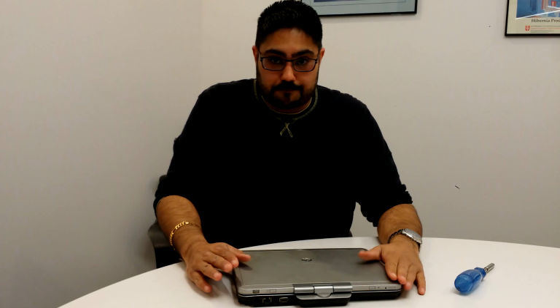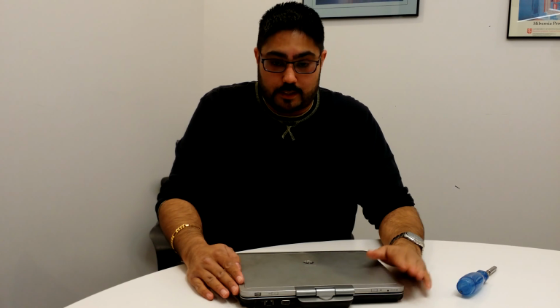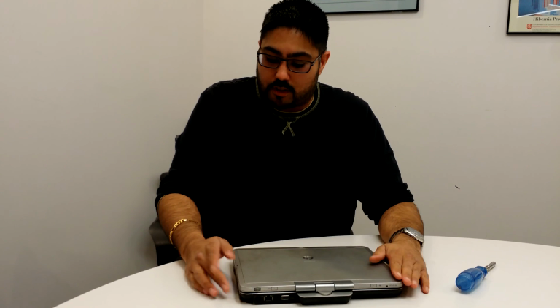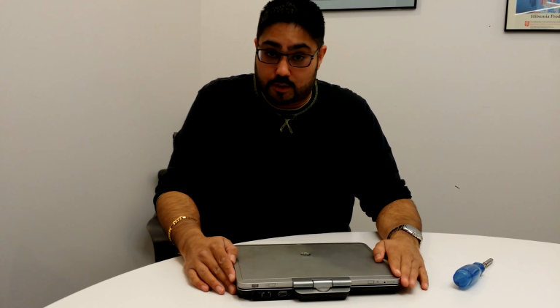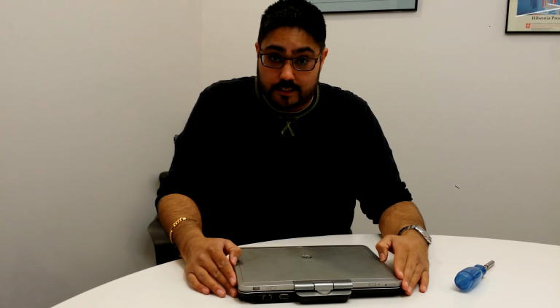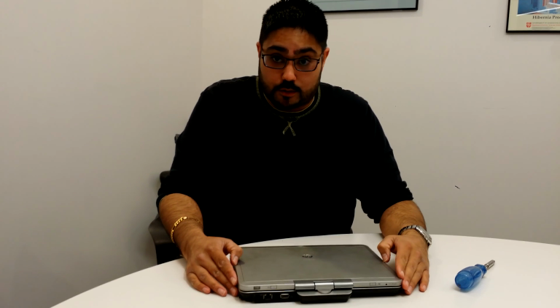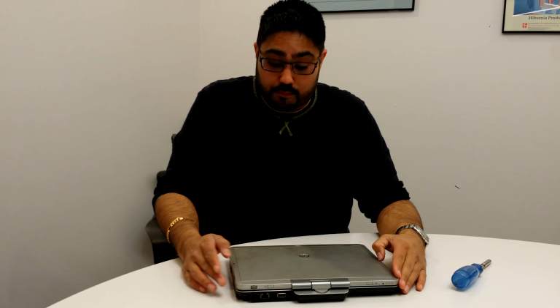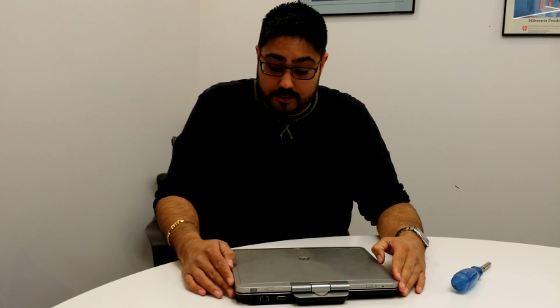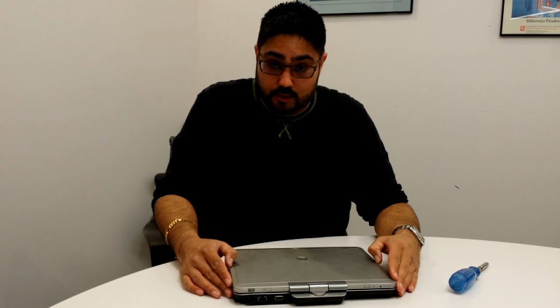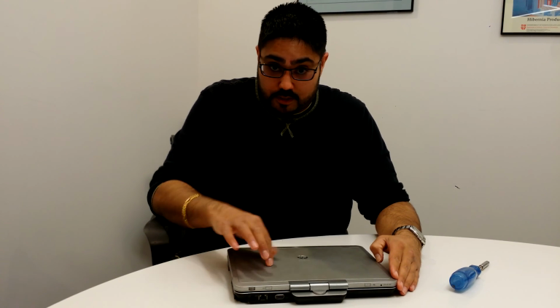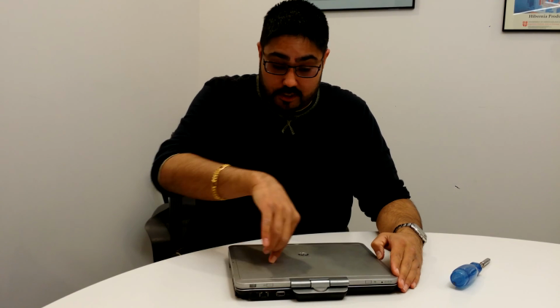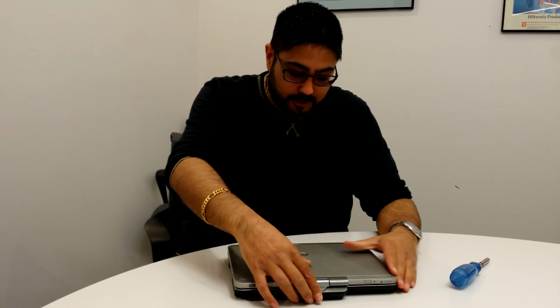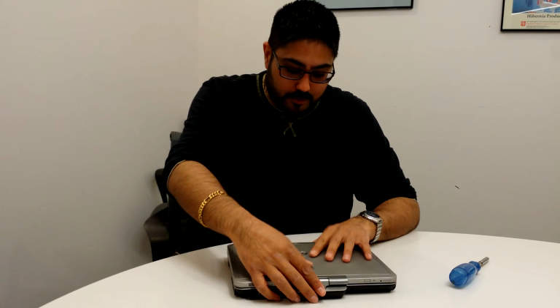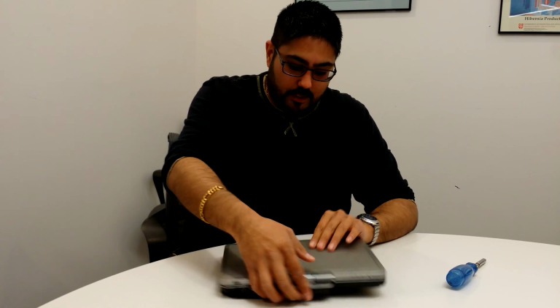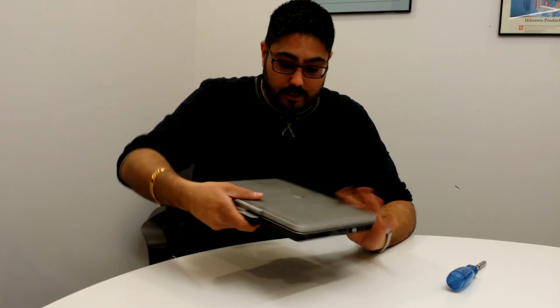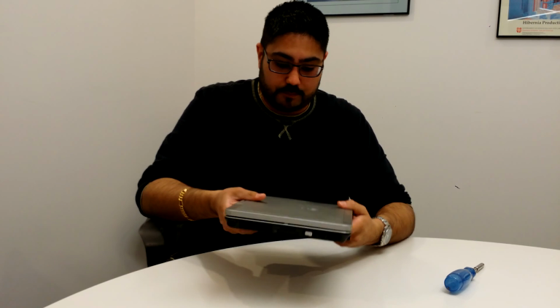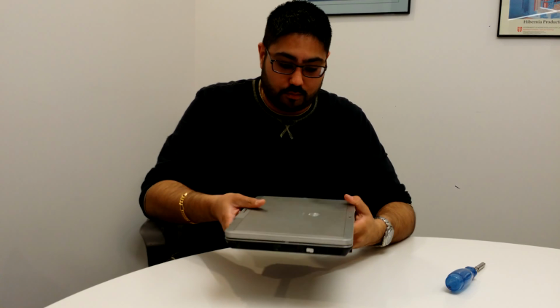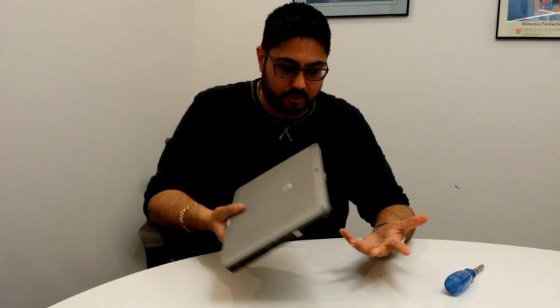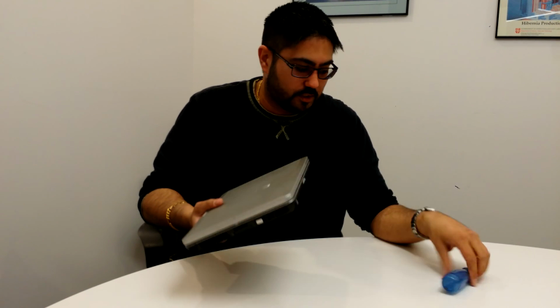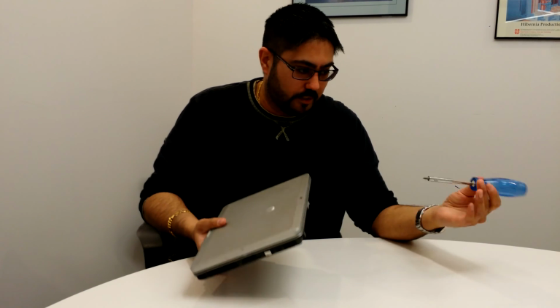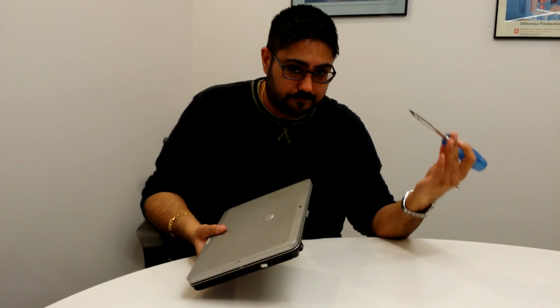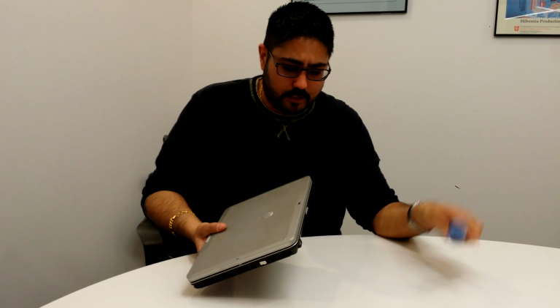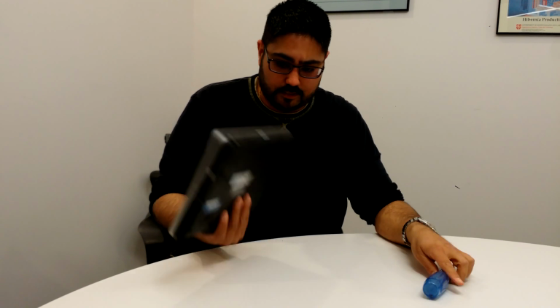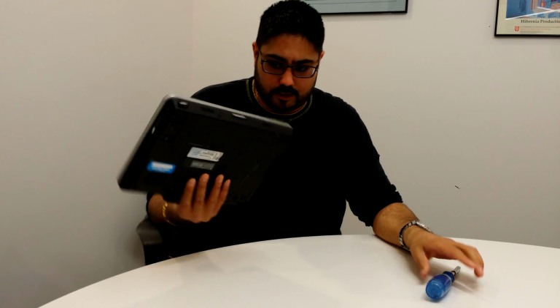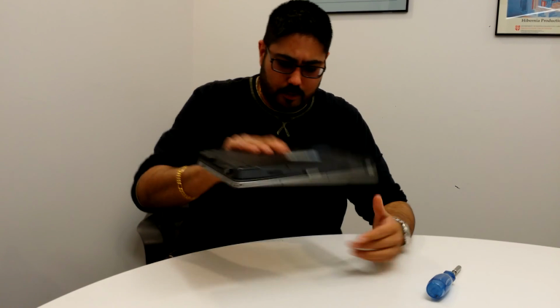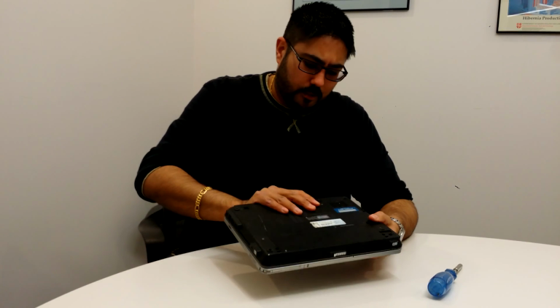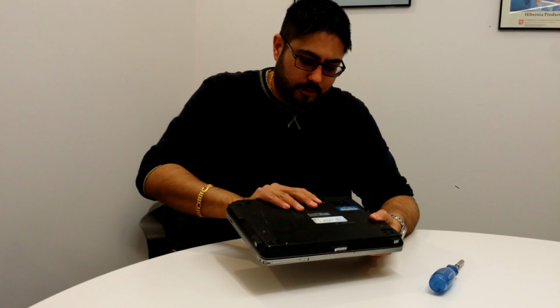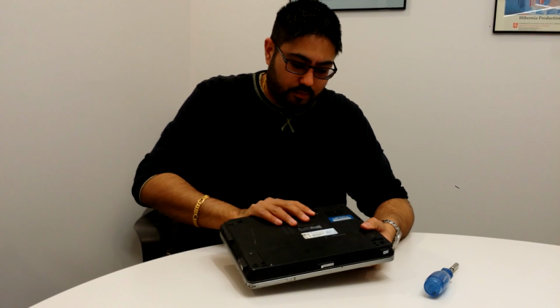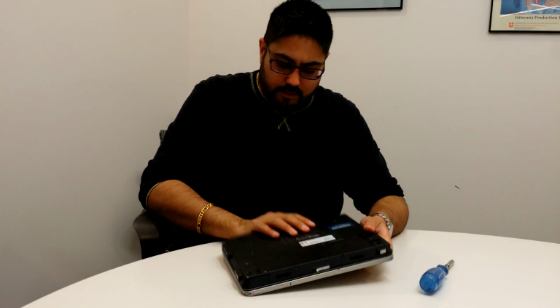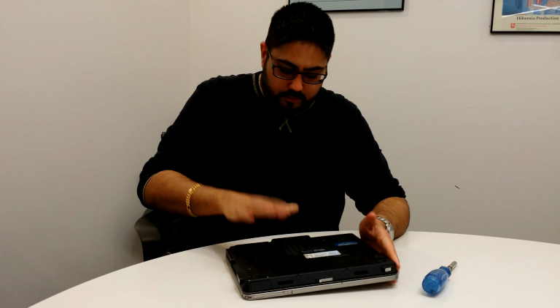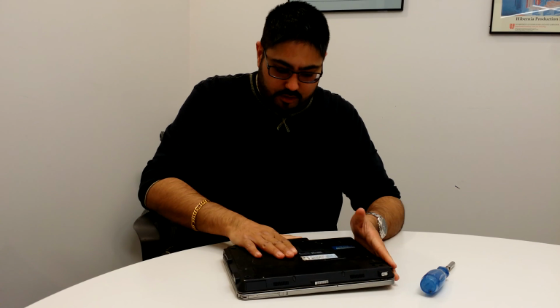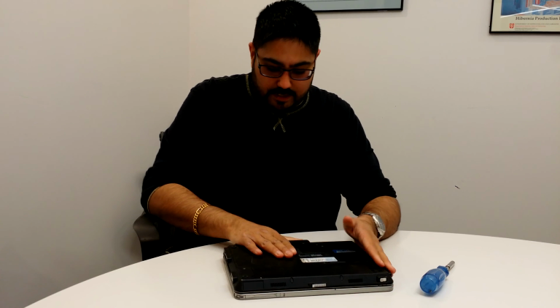I'm going to show you guys how to replace the hard drive in this 2760. You'll need a screwdriver and the laptop. You've got to flip it over onto its back.